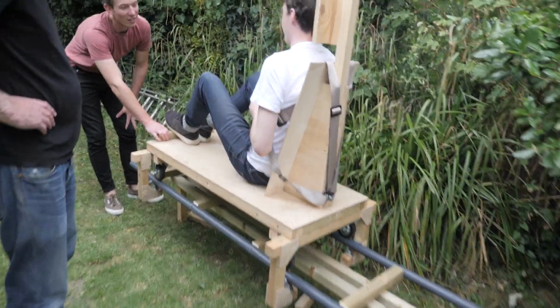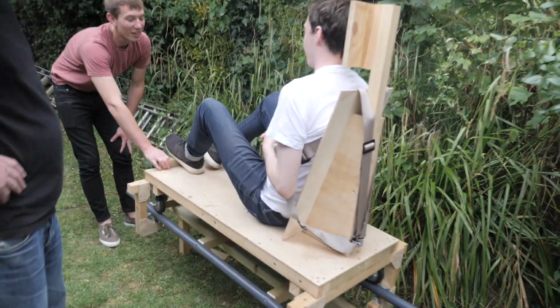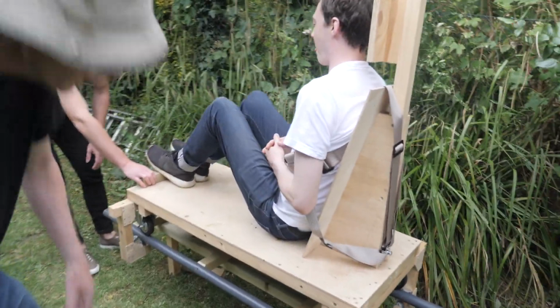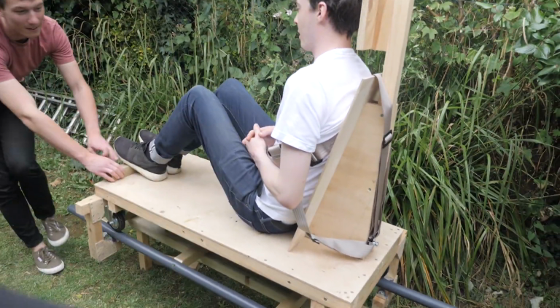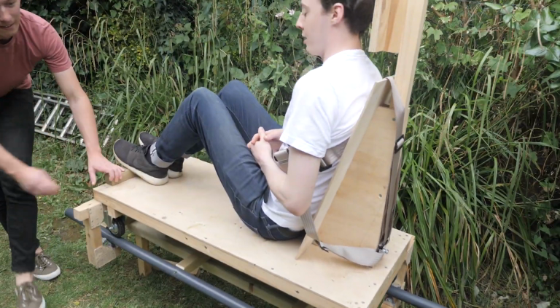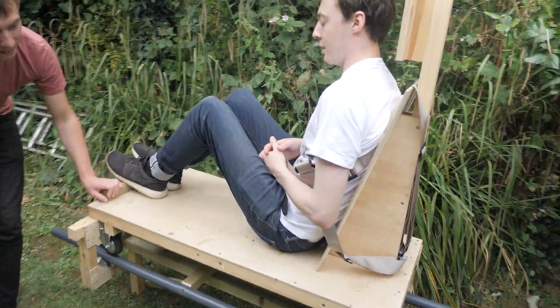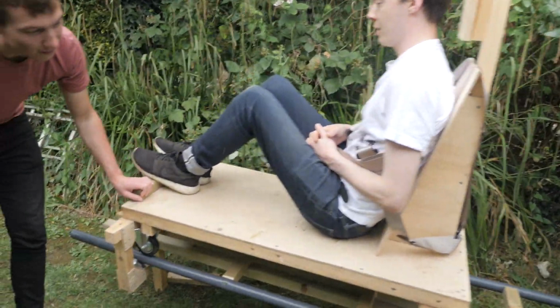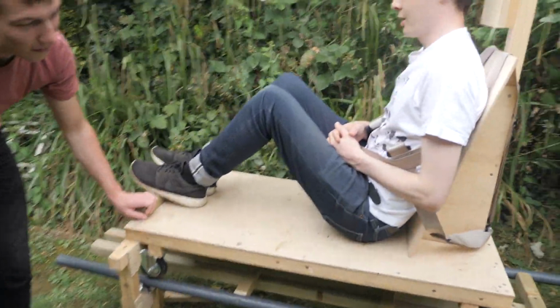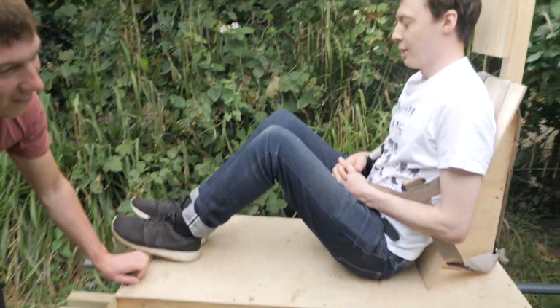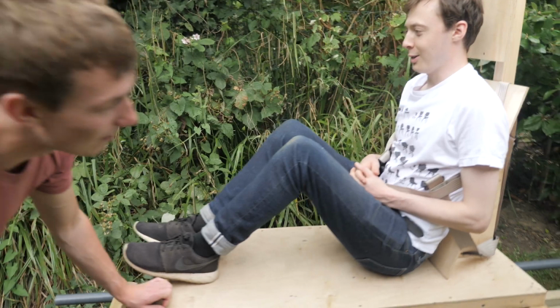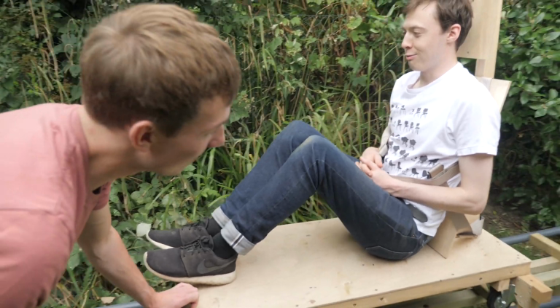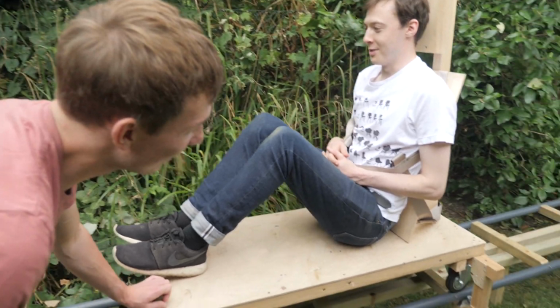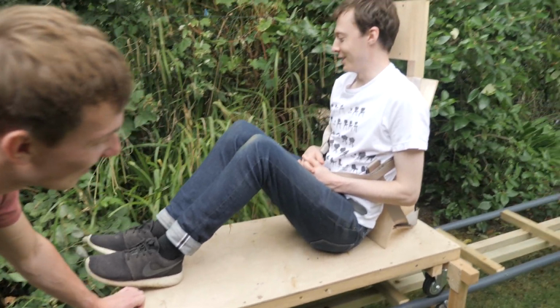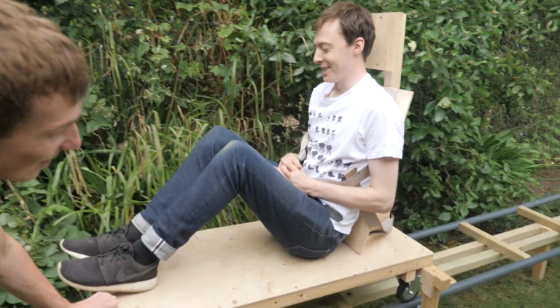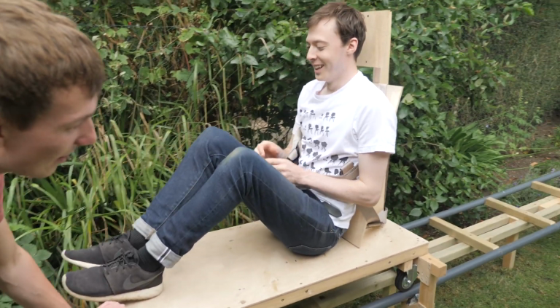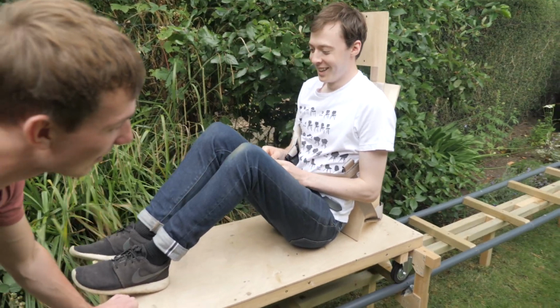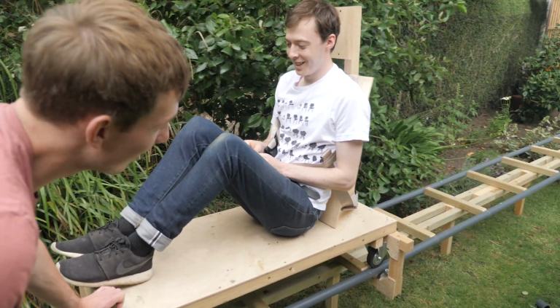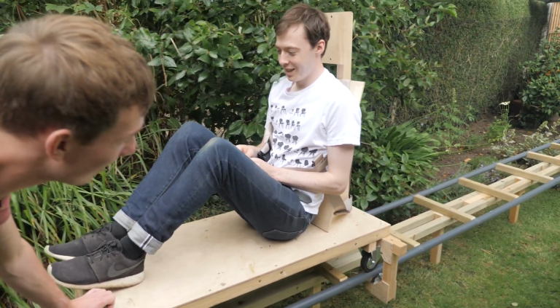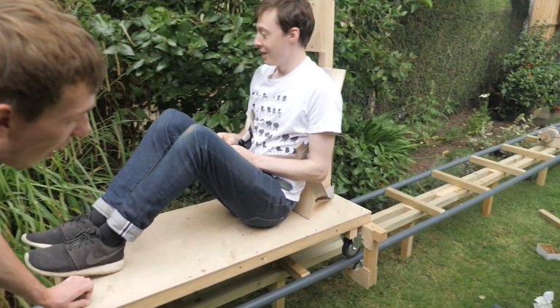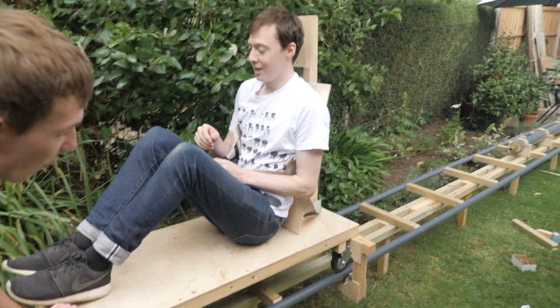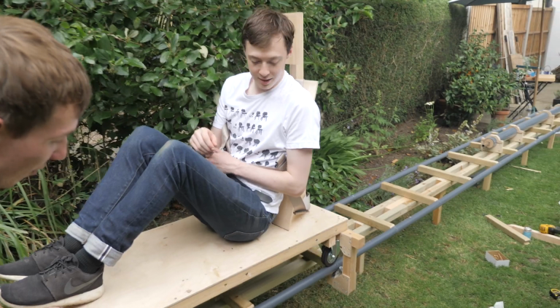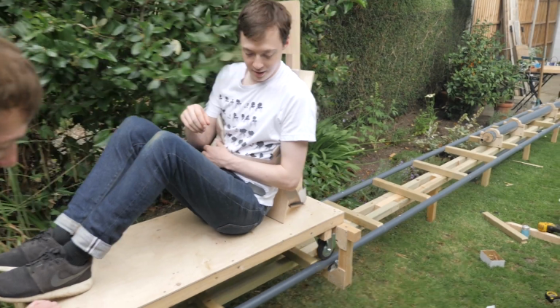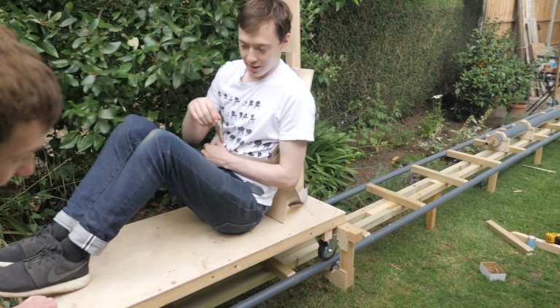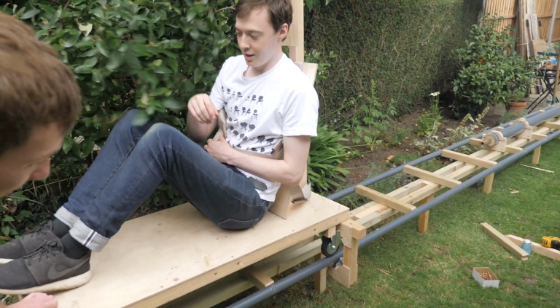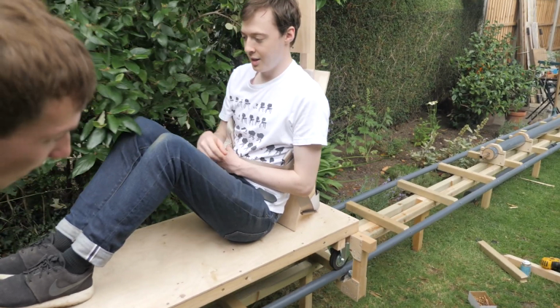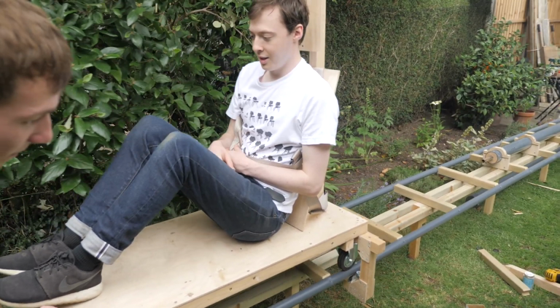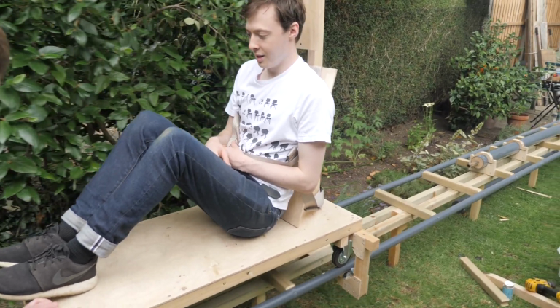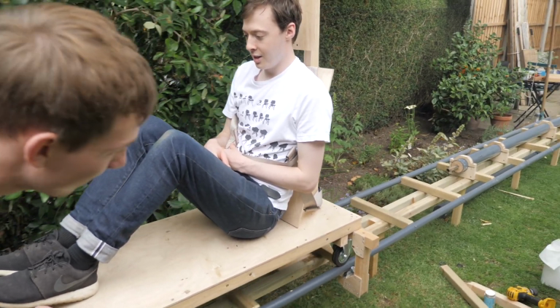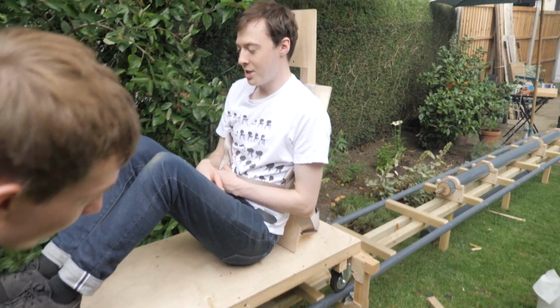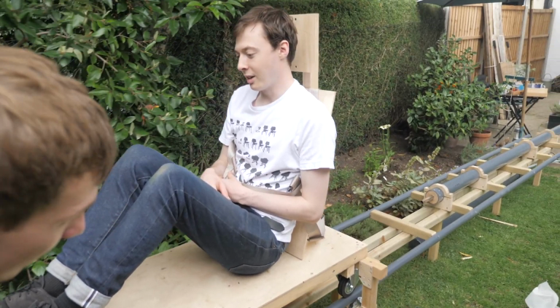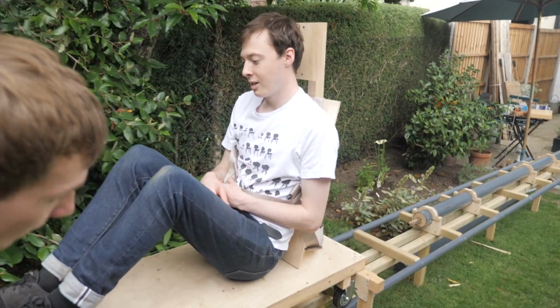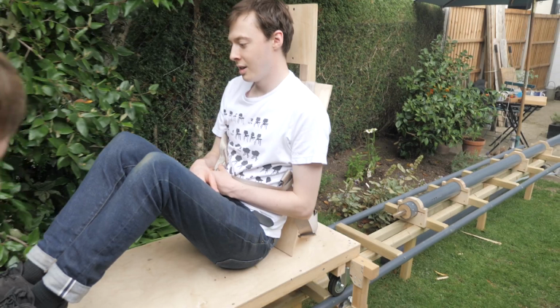Now gently, let's see — I want to see how much bend there is on these things. How much is it bending? Not much.